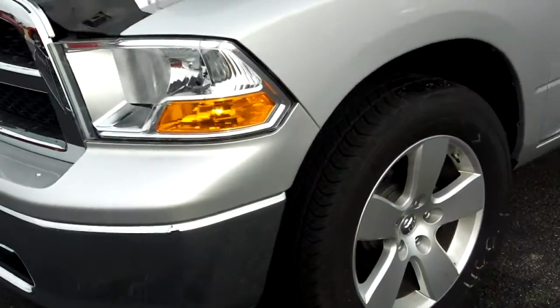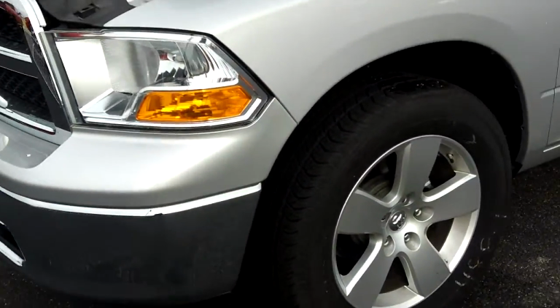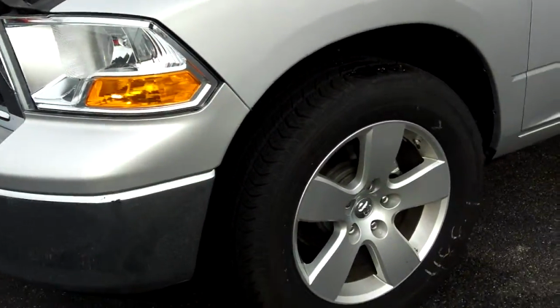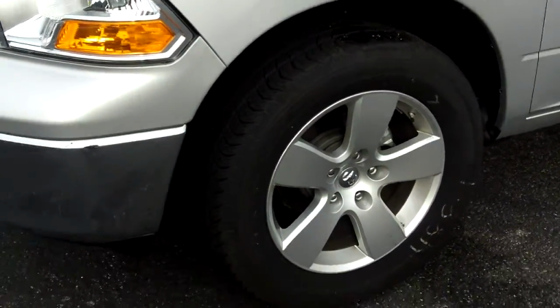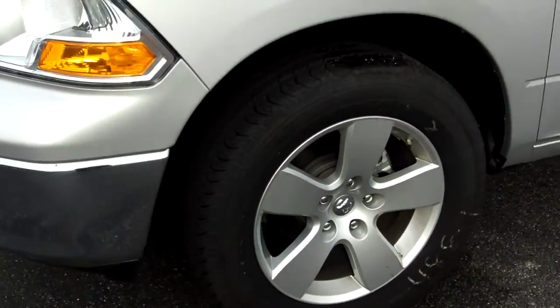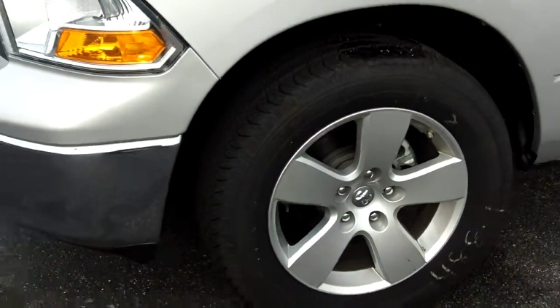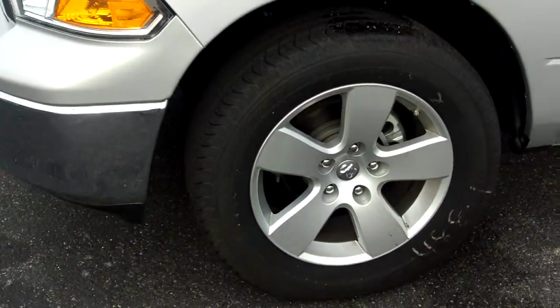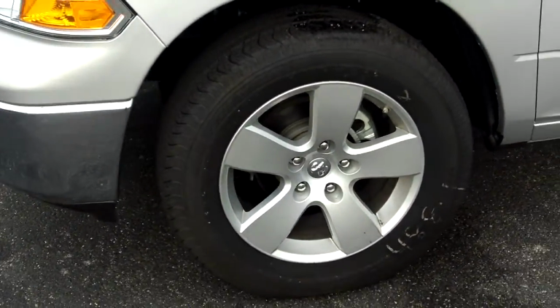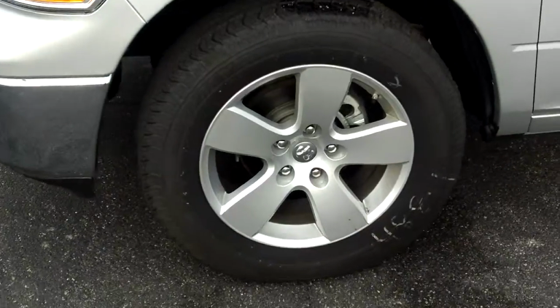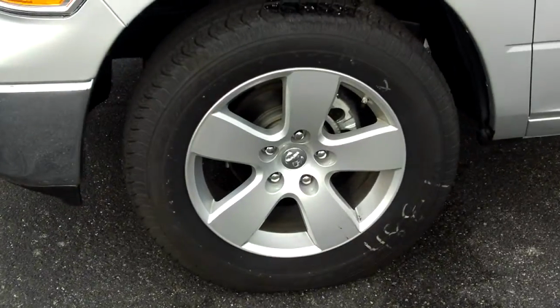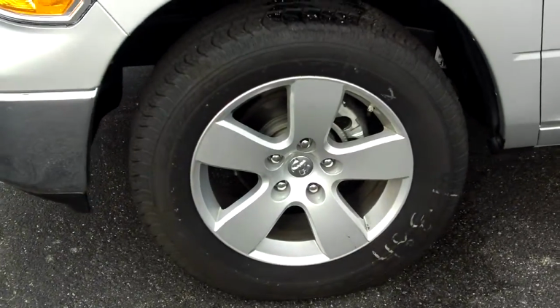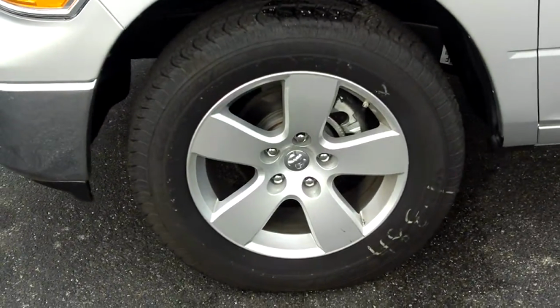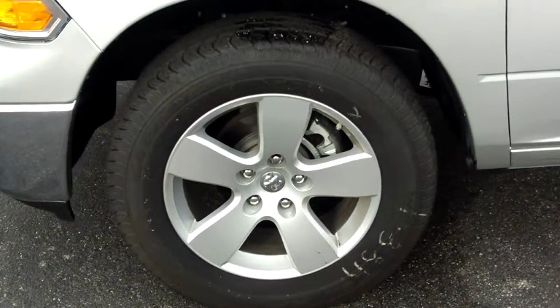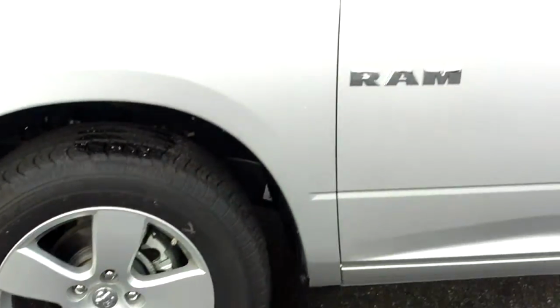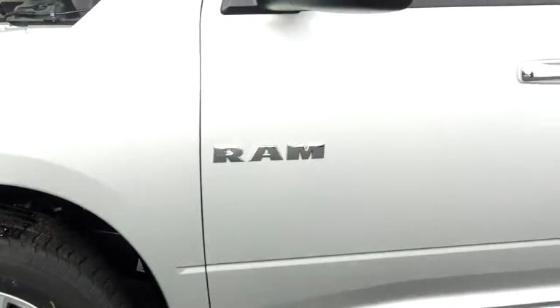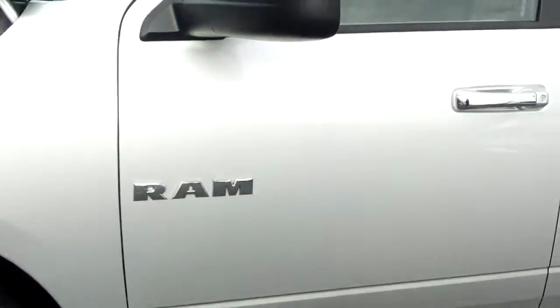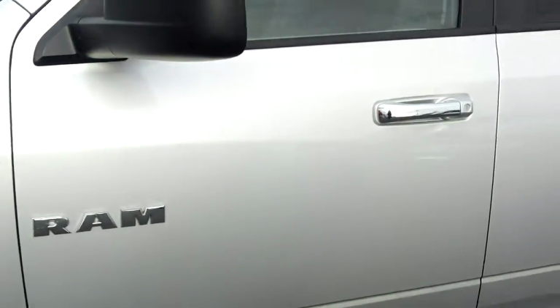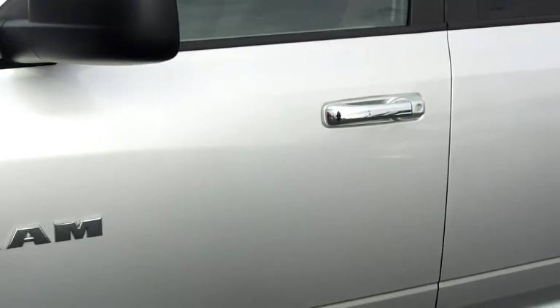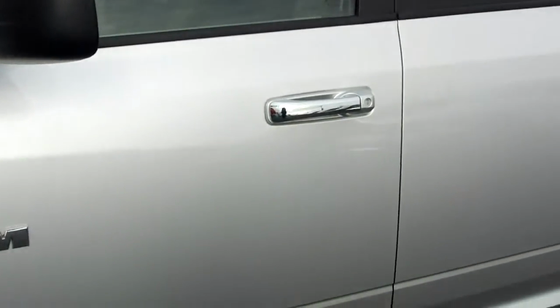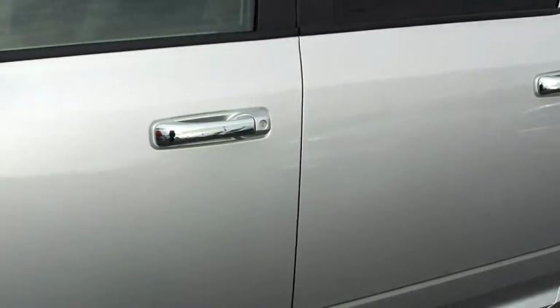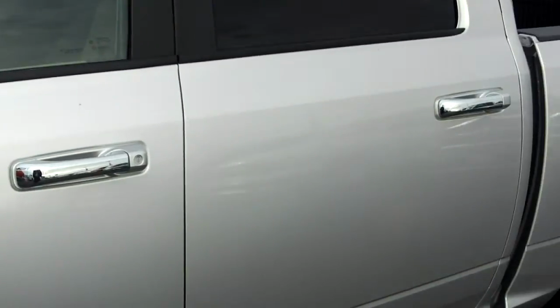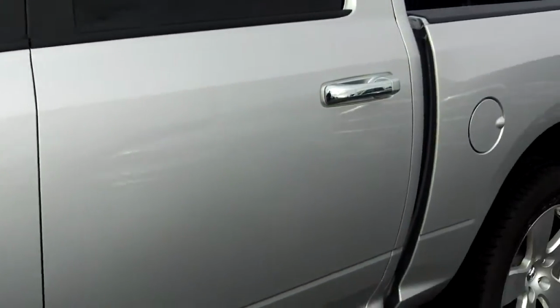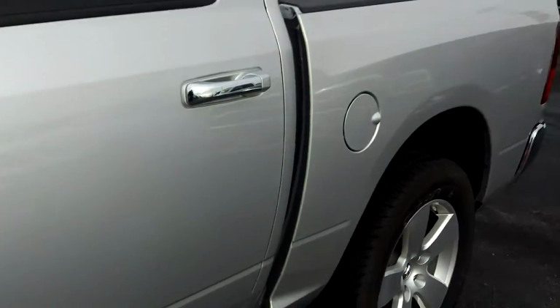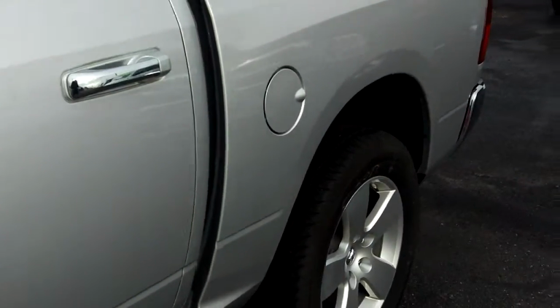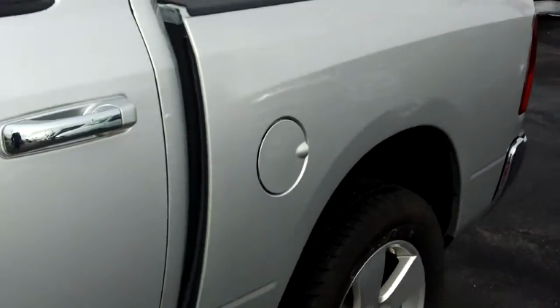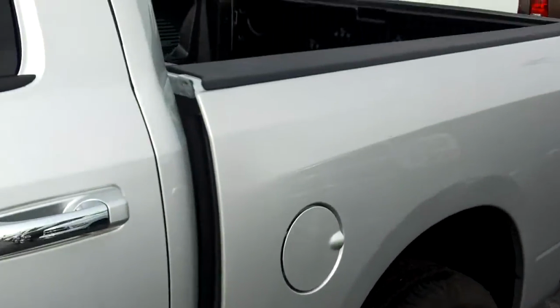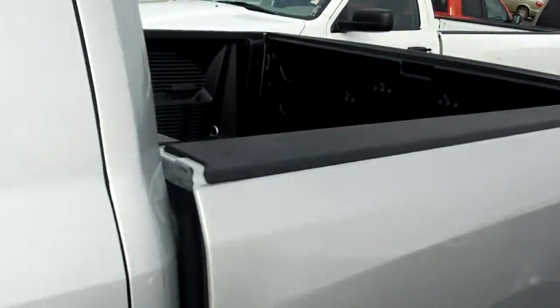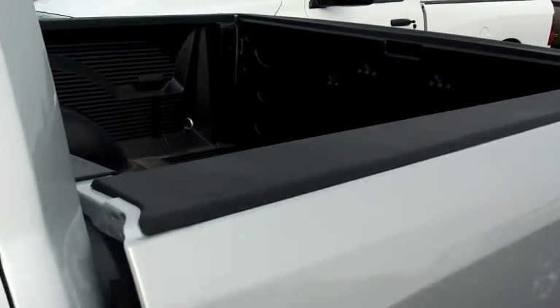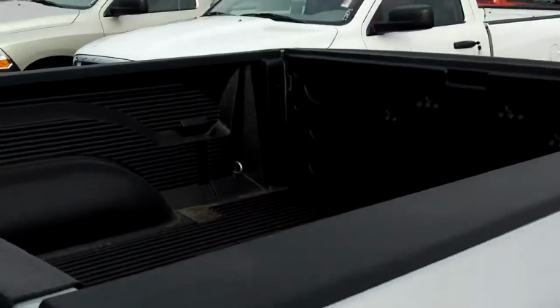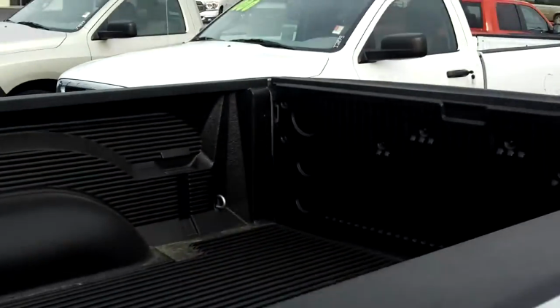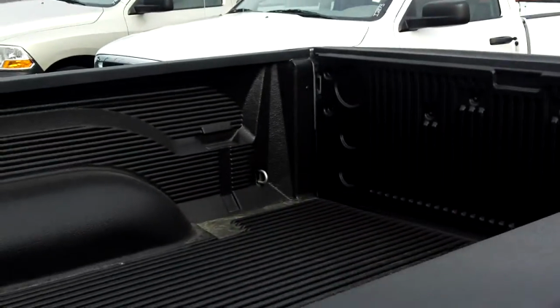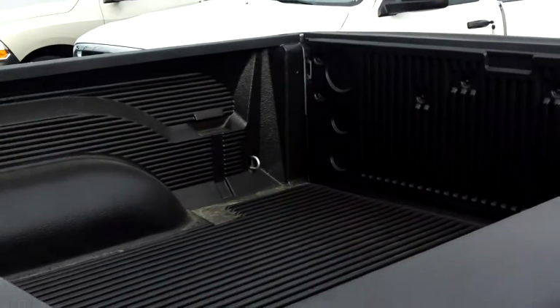This one here has got the 20 inch wheel package with four wheel disc brakes all the way around this truck, chrome door handles. You can see that this truck also has the bed liner already installed.